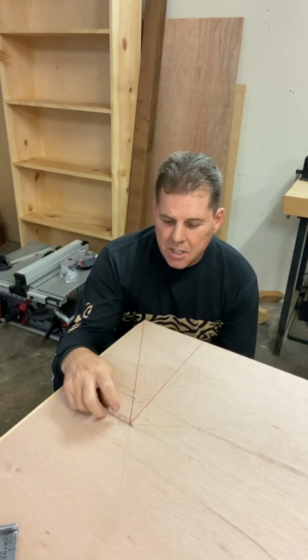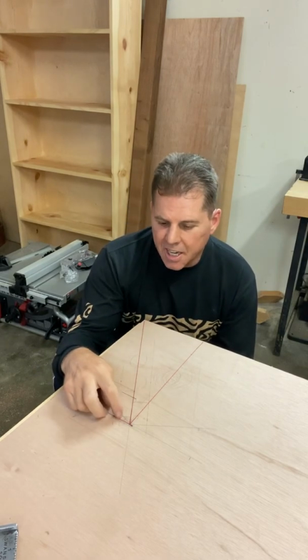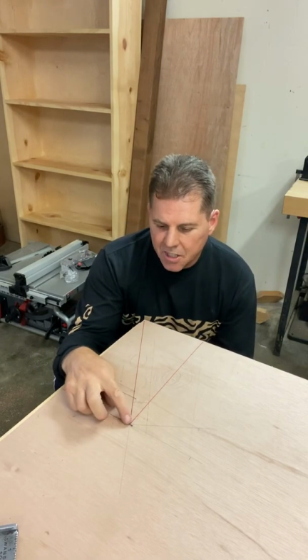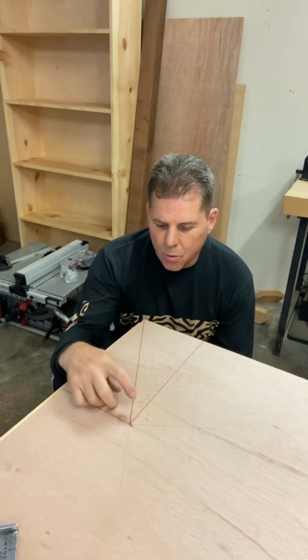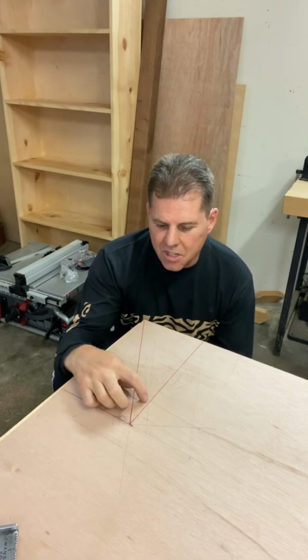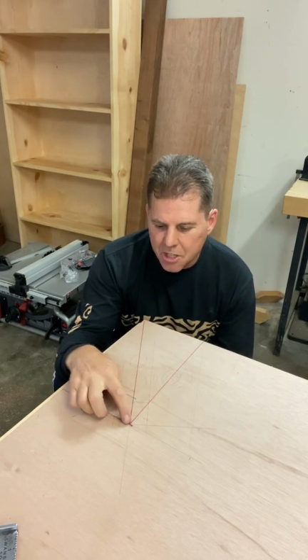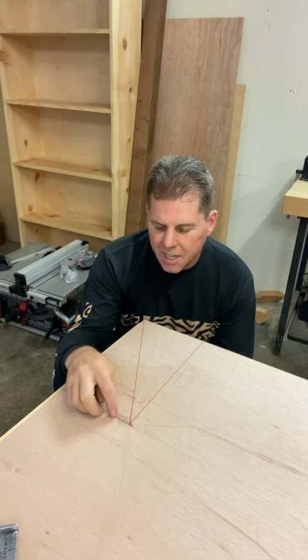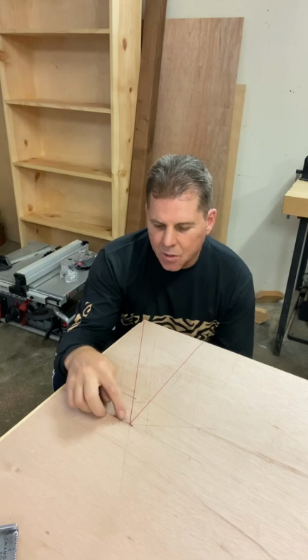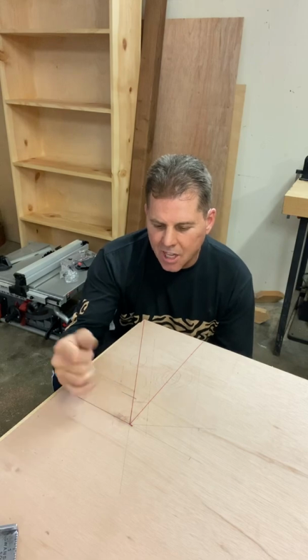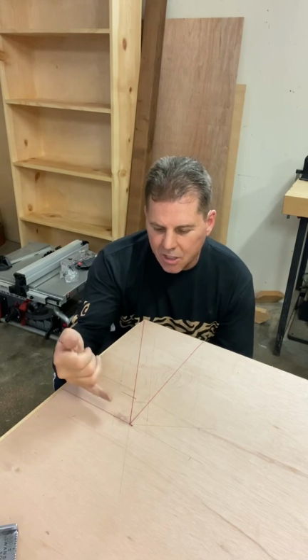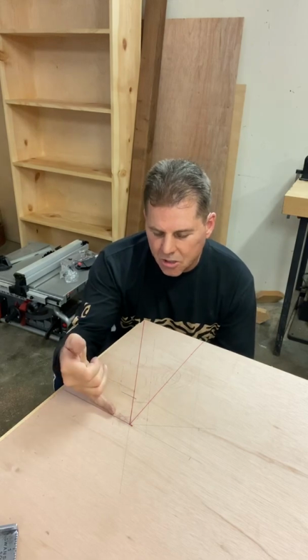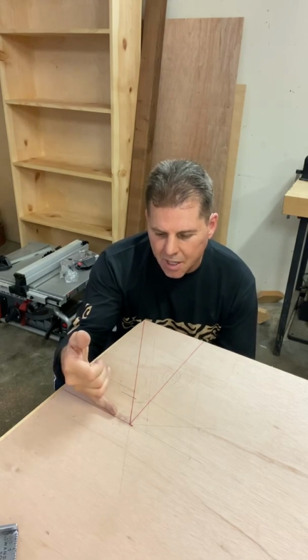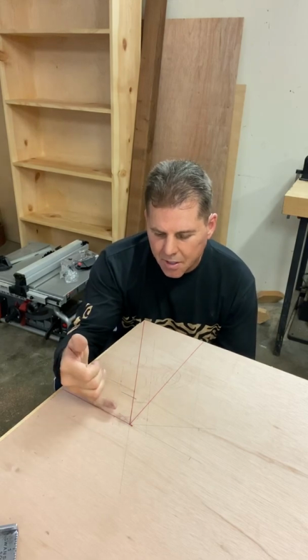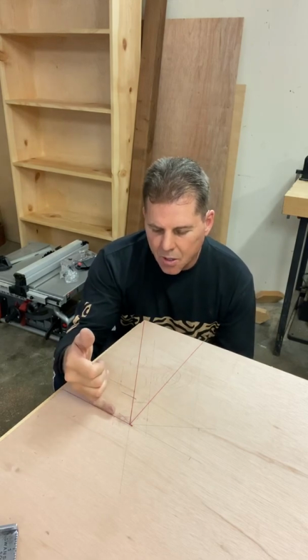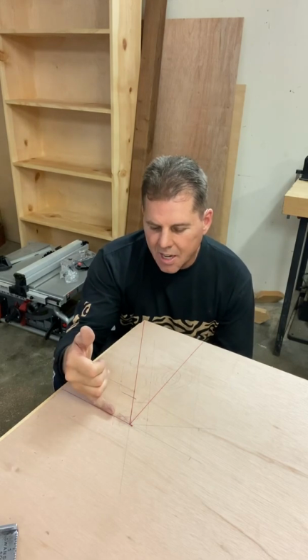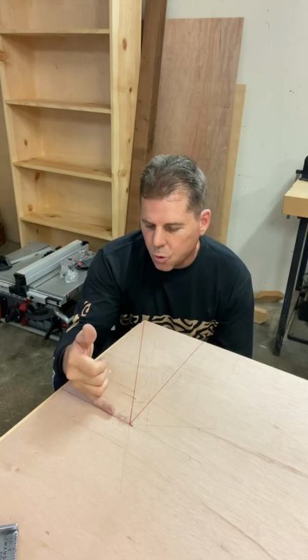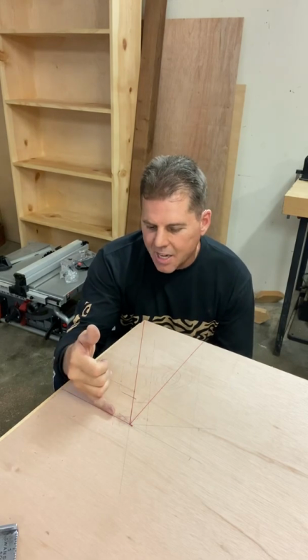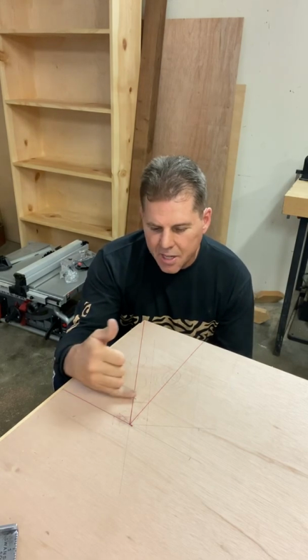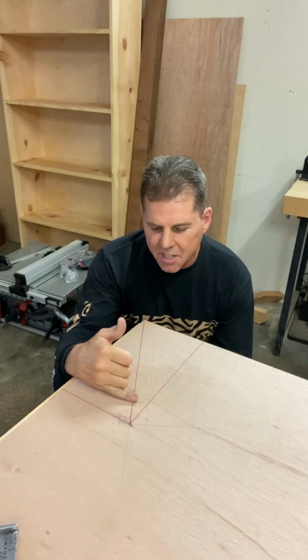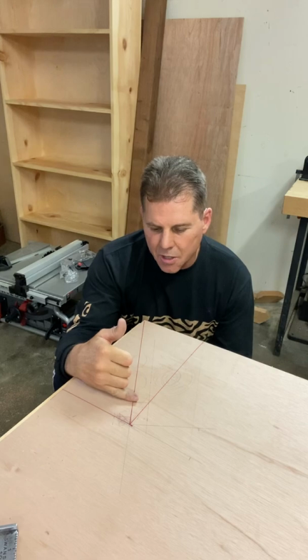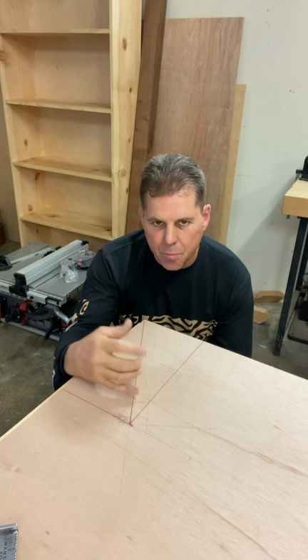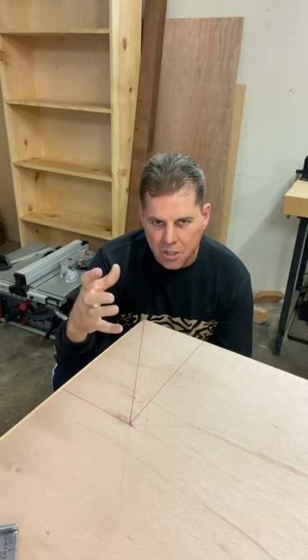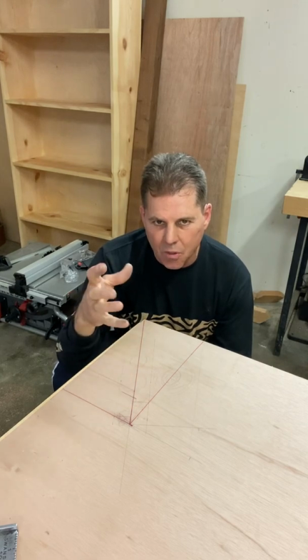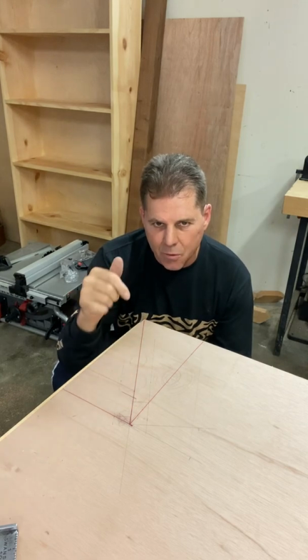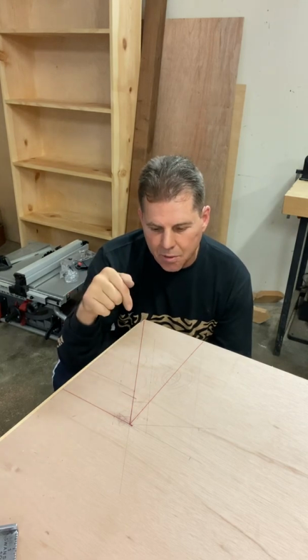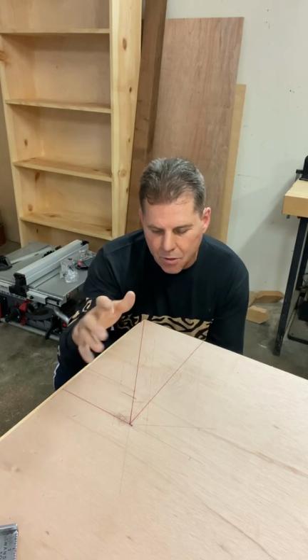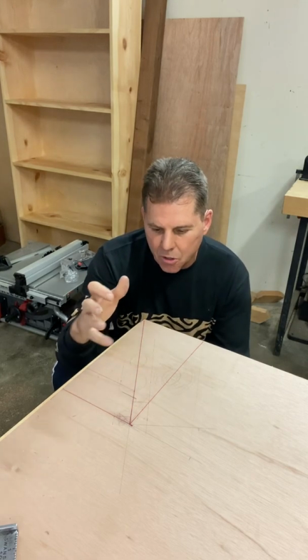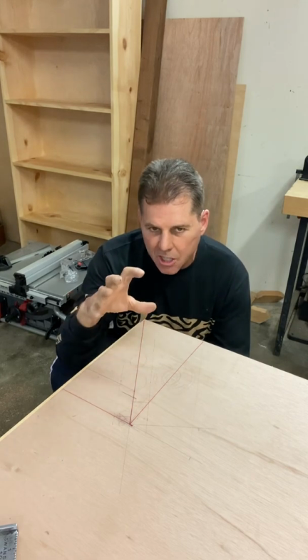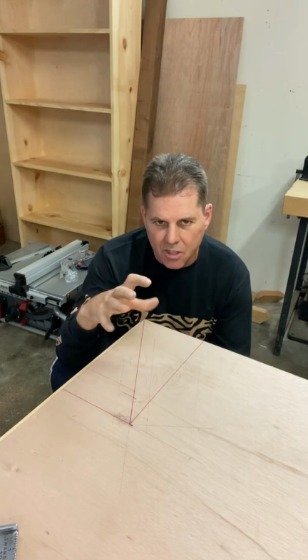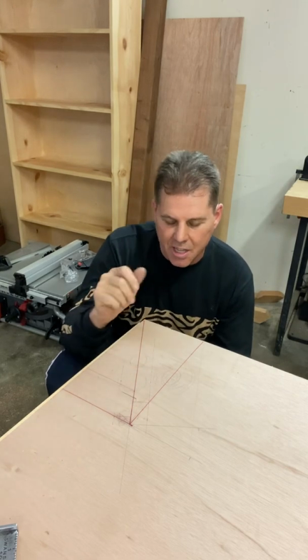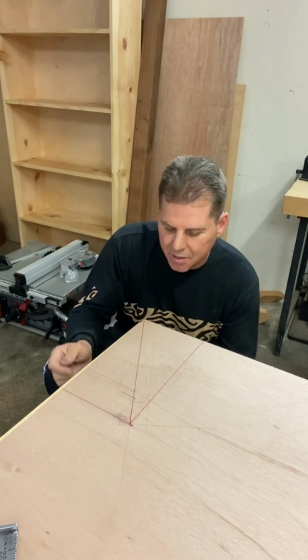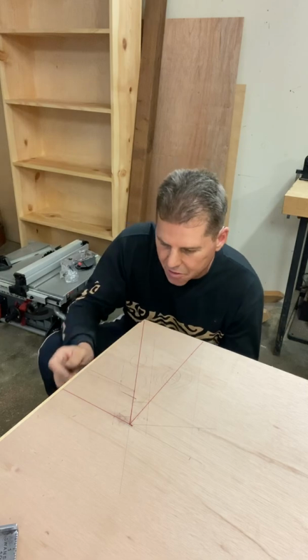Cheek cuts — one is a steep cheek cut and one is a shallow cheek cut. A 29-degree and a 61-degree, both of which equal 90 degrees in plan view, because all cheek cuts are calculated in plan view.